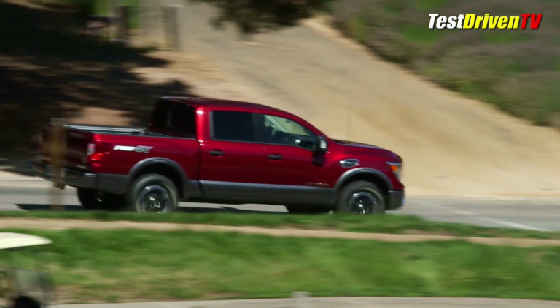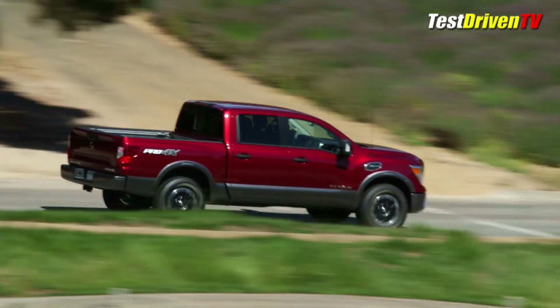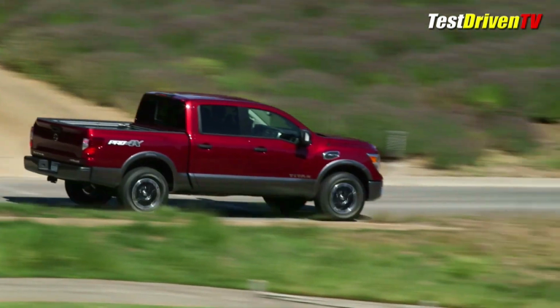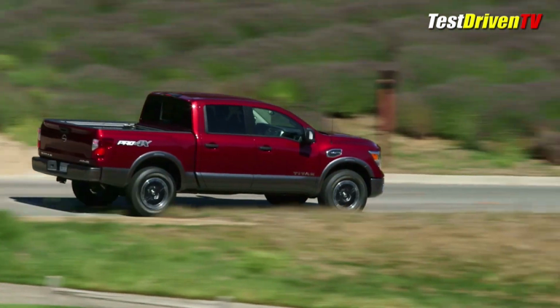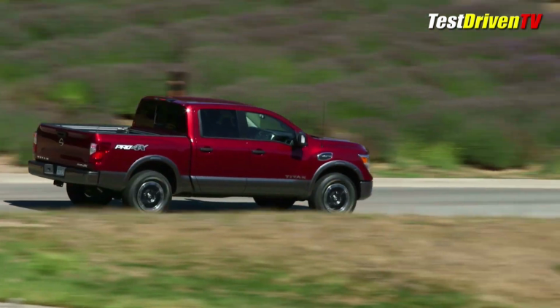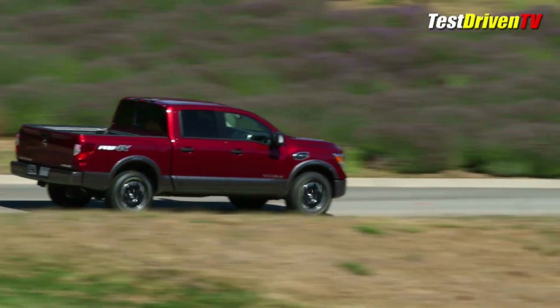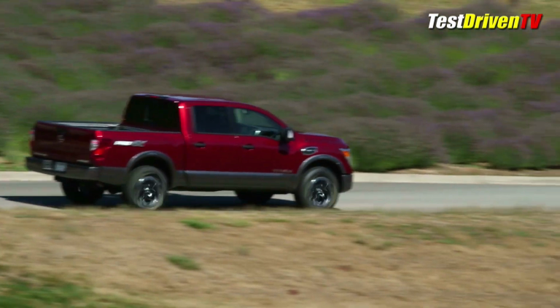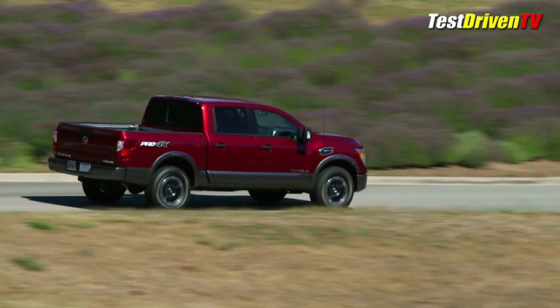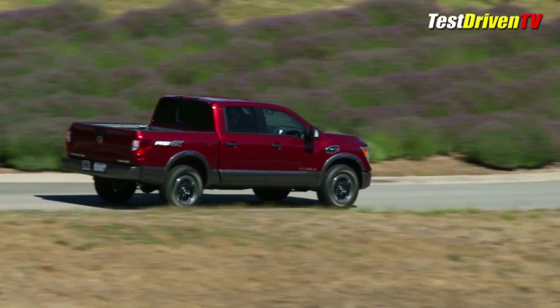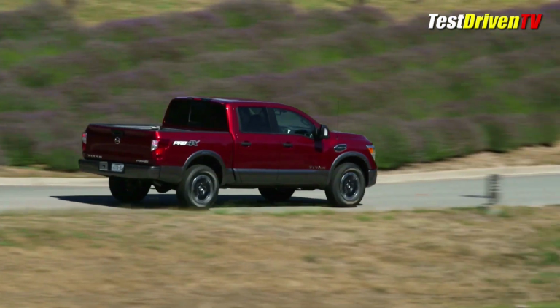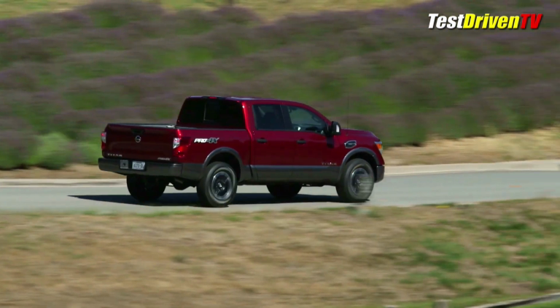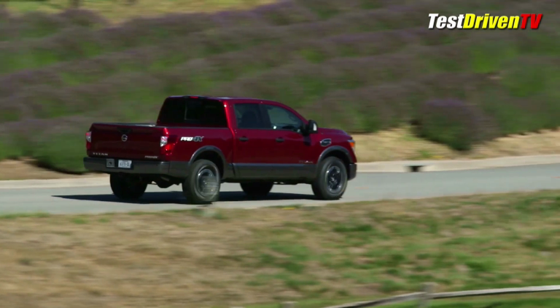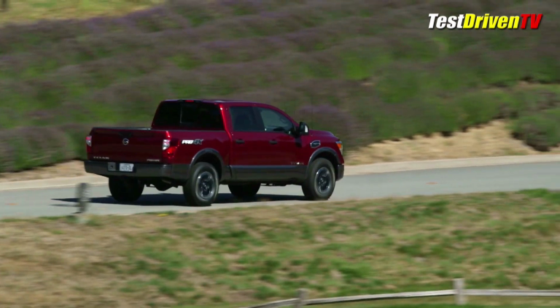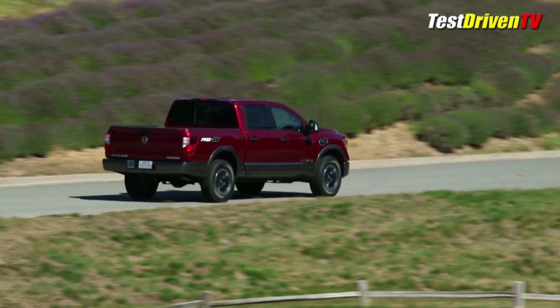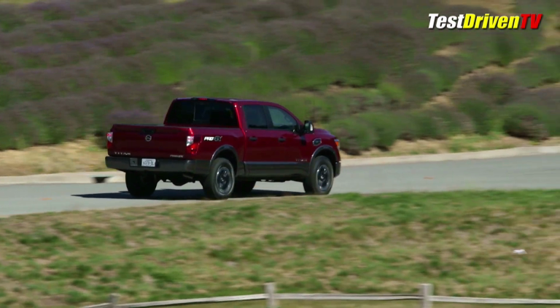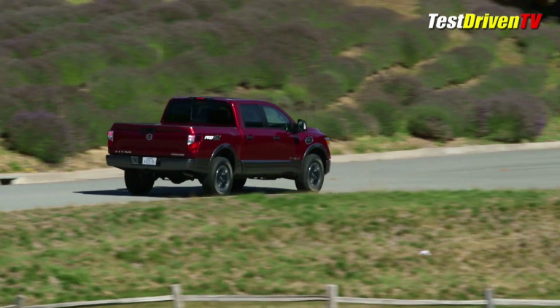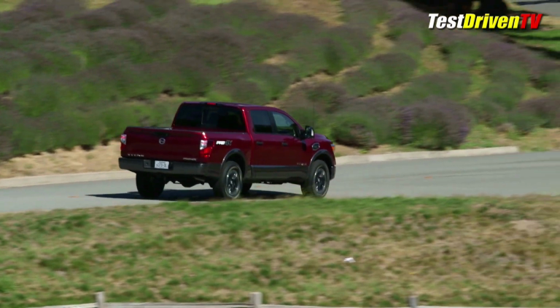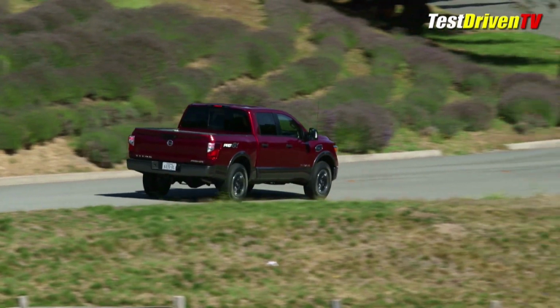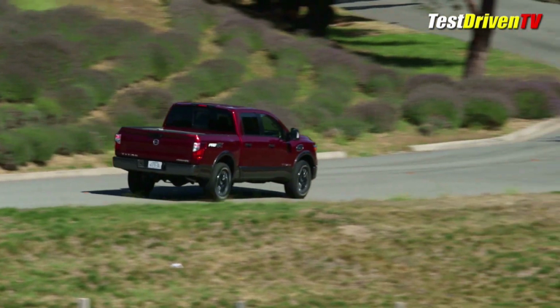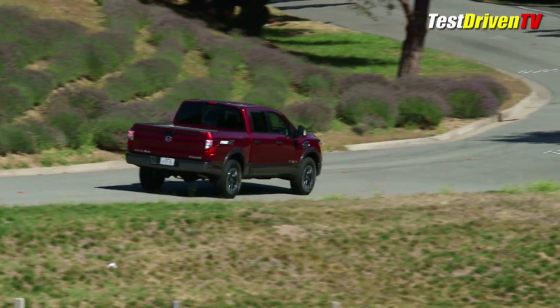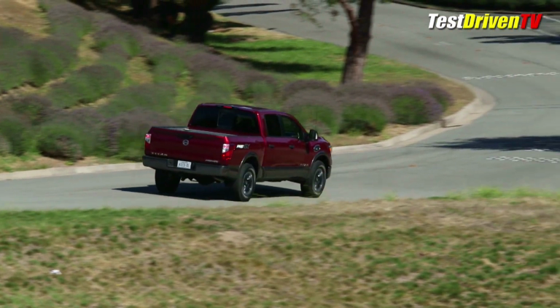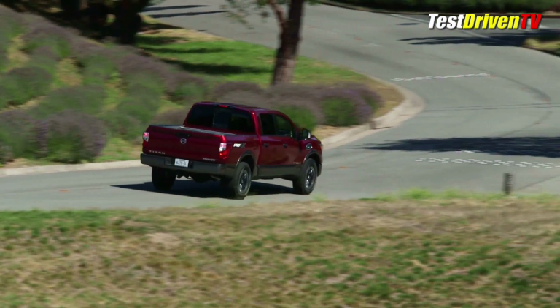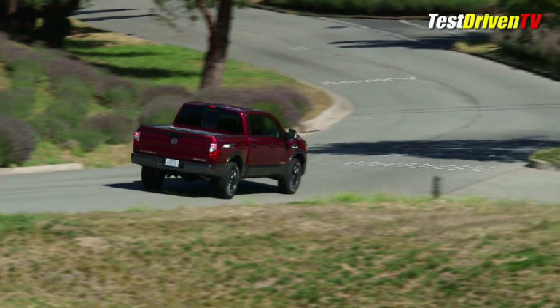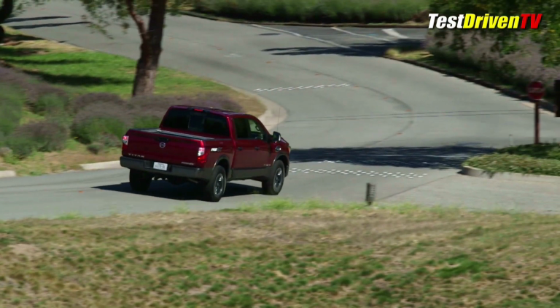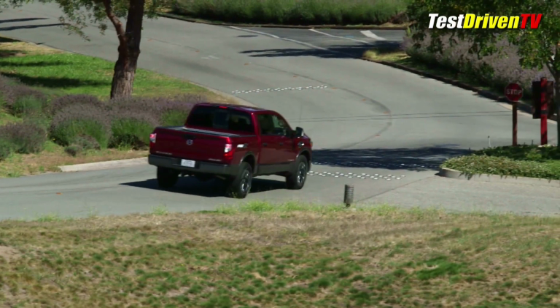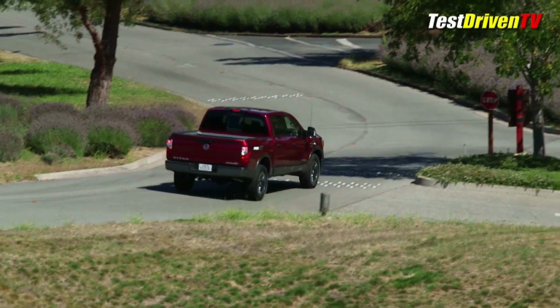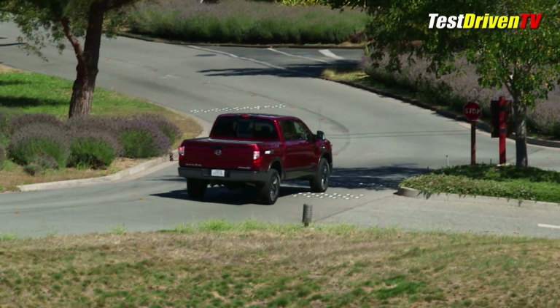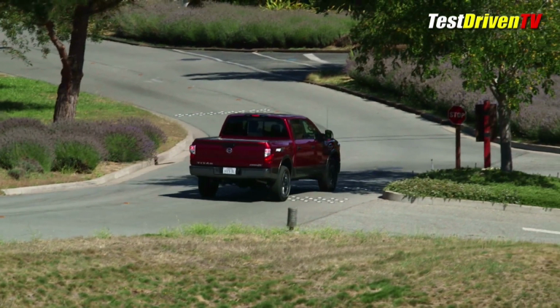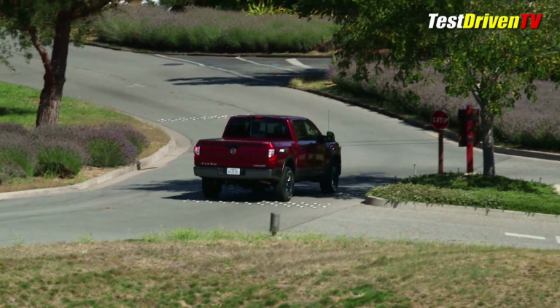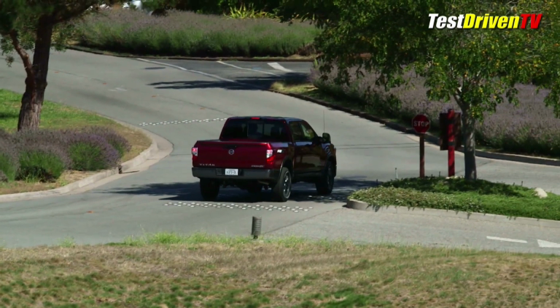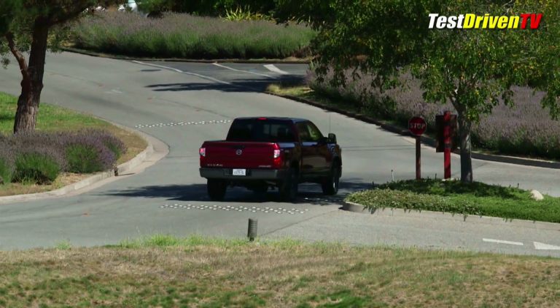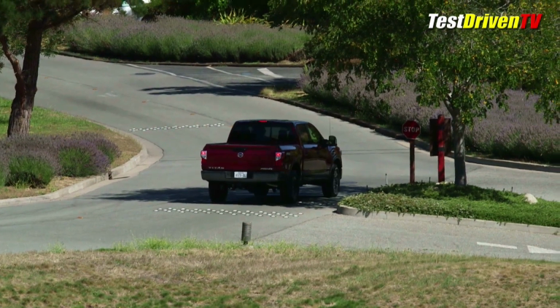I've test driven a lot of Nissan trucks this year, mostly the XD heavy-duty models with both the 5.6L Gas V8 and the new 5.0L Cummins diesel. Now that I've driven the new half-ton with the Gas V8, I can tell you that while they share a lot of similarities, they're quite a different animal.